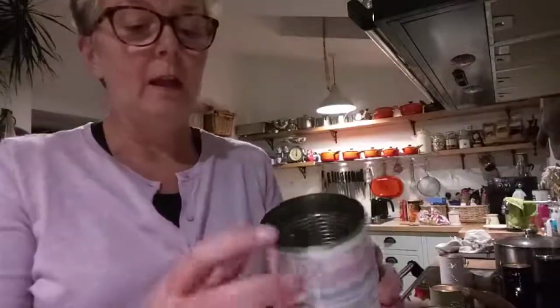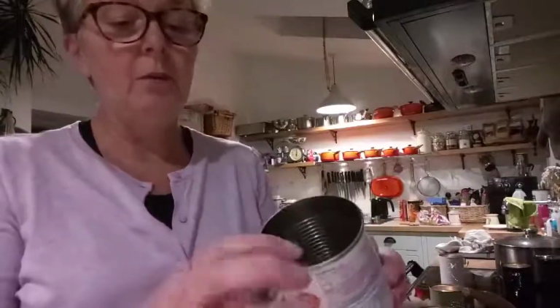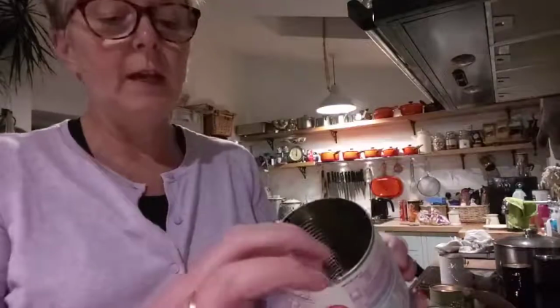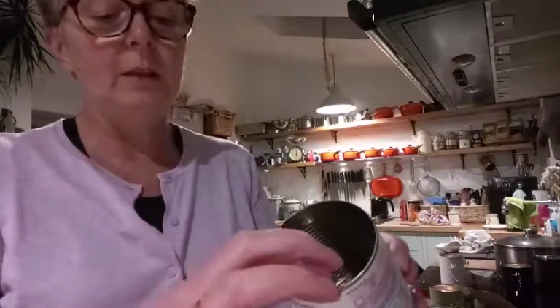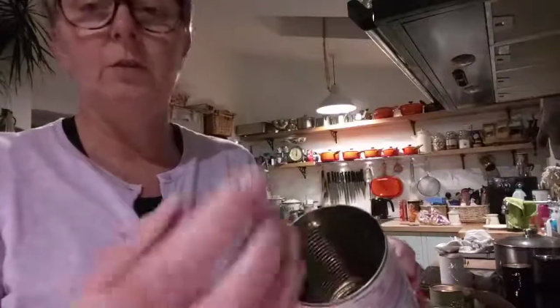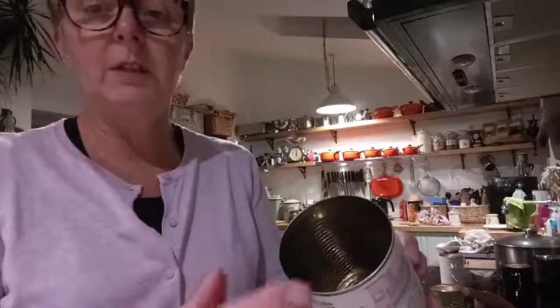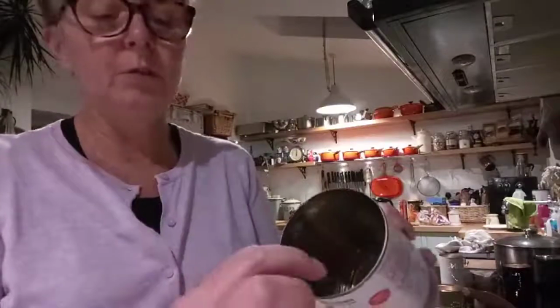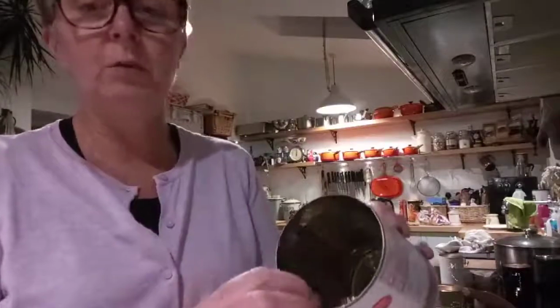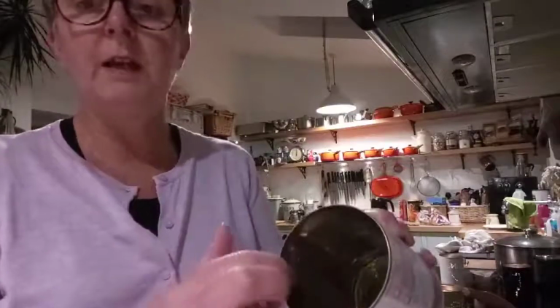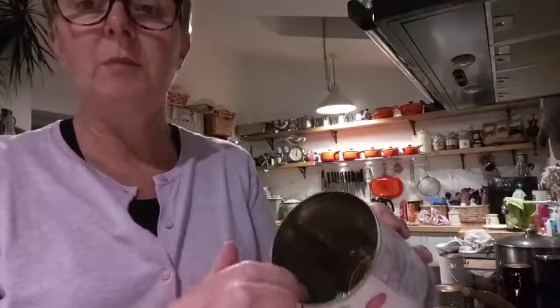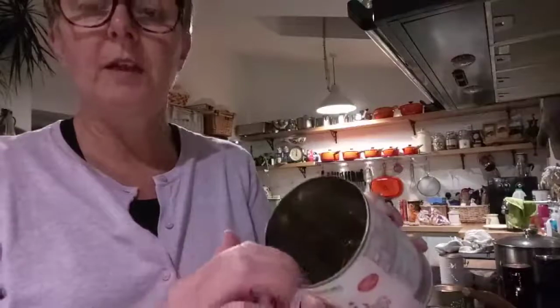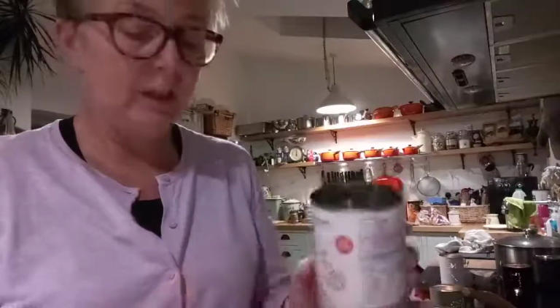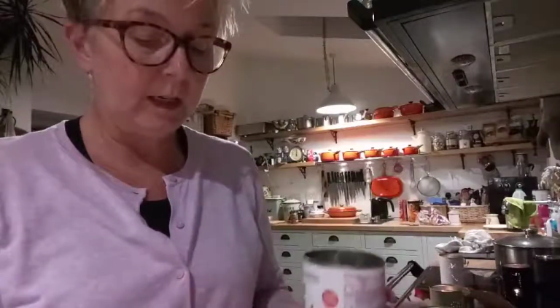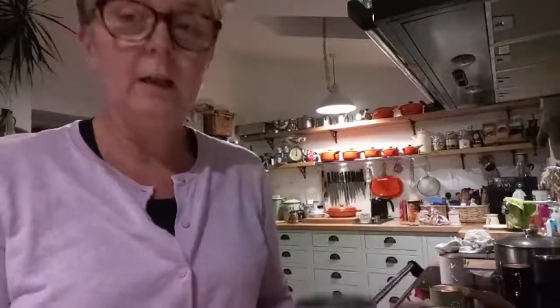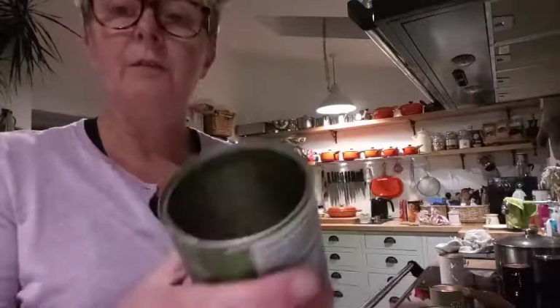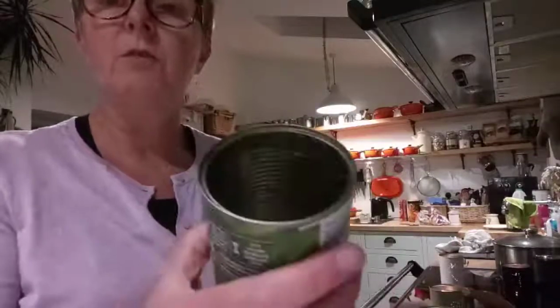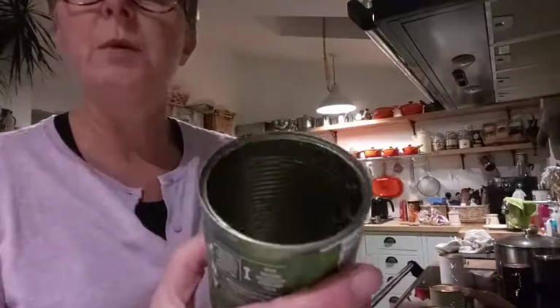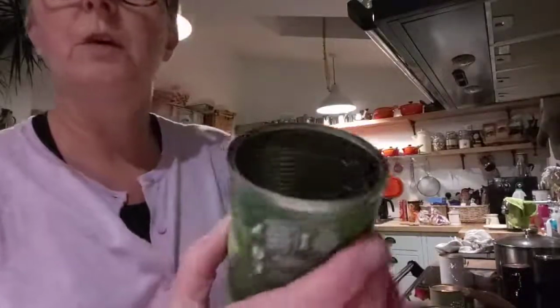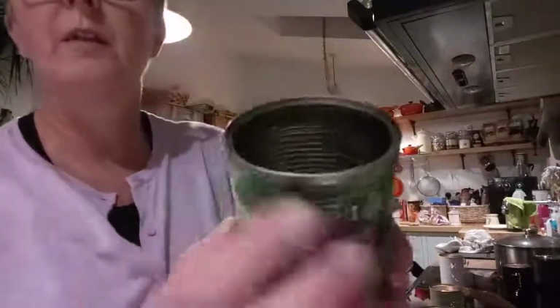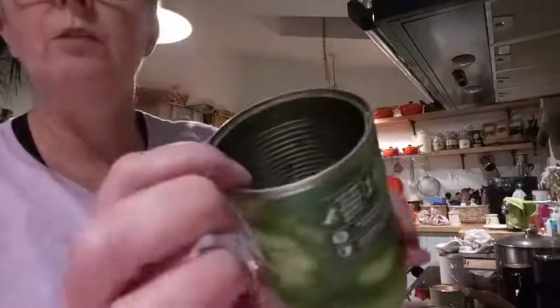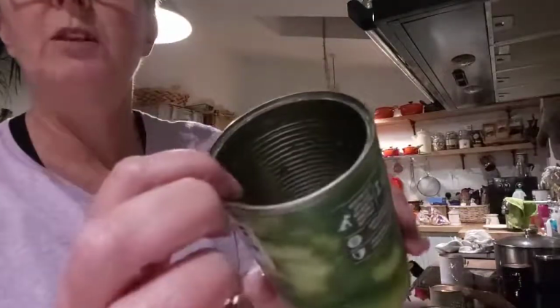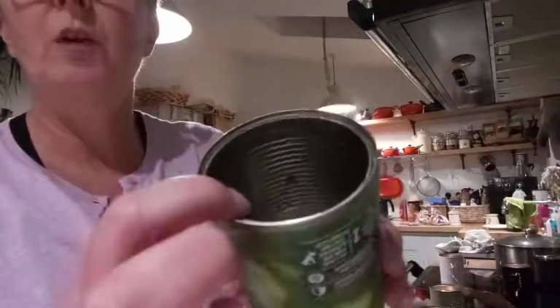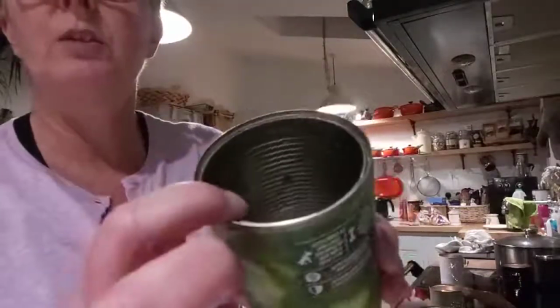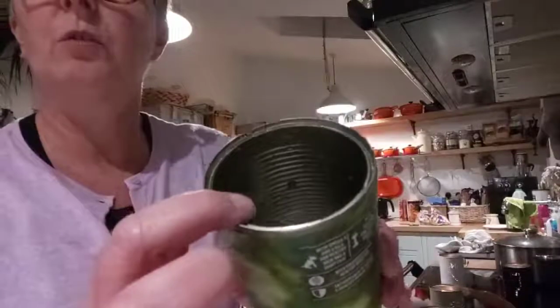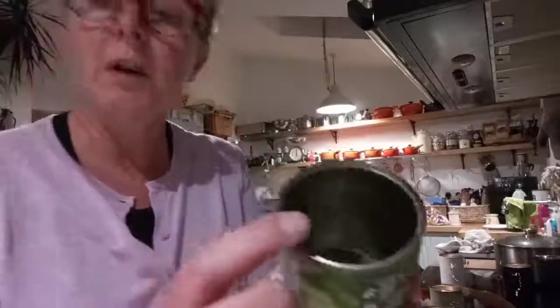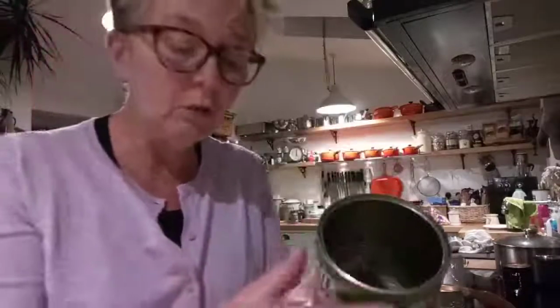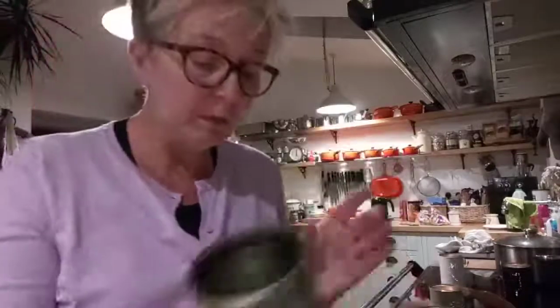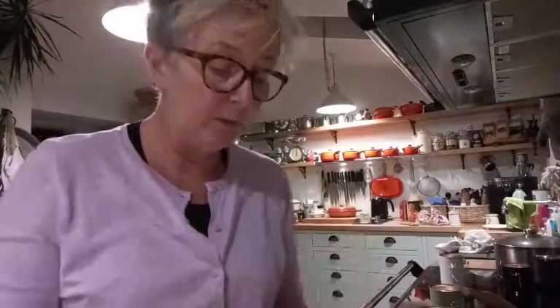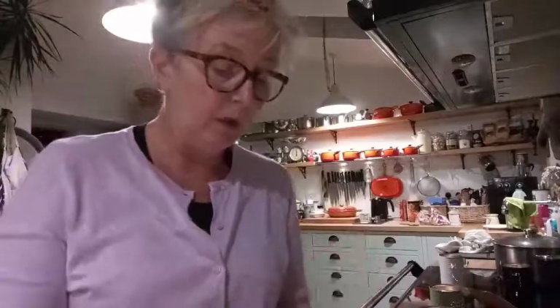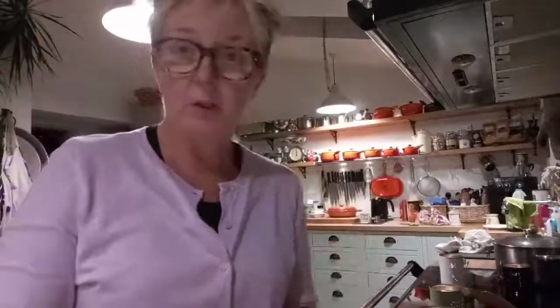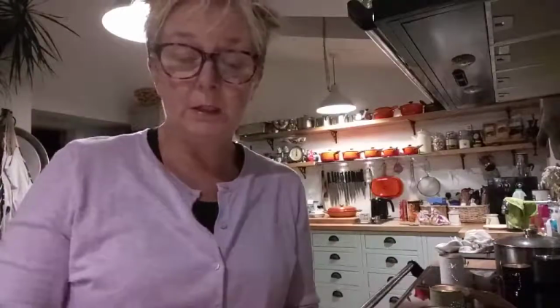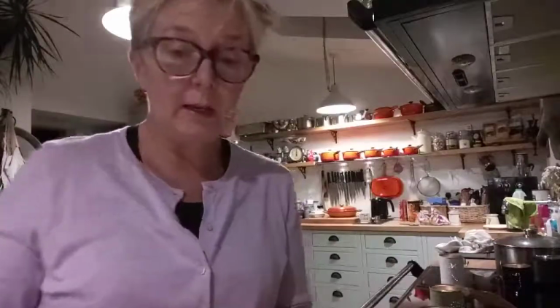If you use a can that you use a tin opener on, you'll get a nice smooth edge on the inside. If you use a ring pull, you'll get a sharp edge and you do need to be careful when you're lighting your candle.